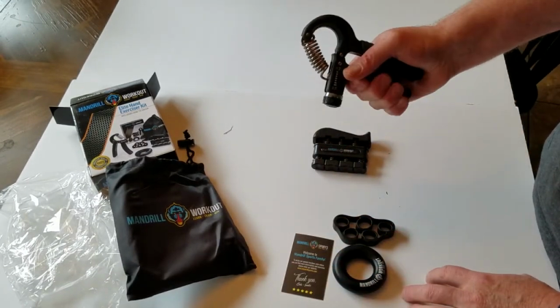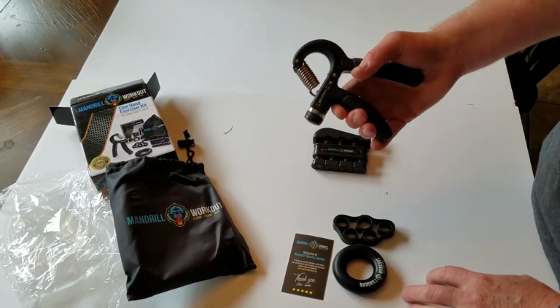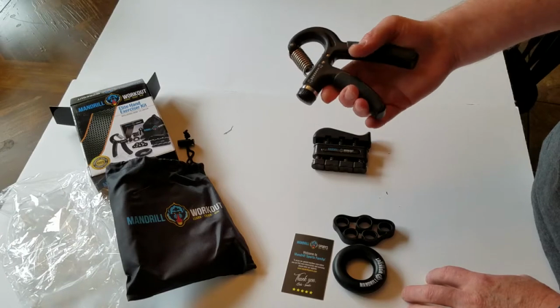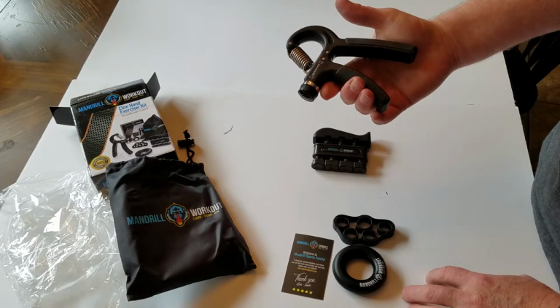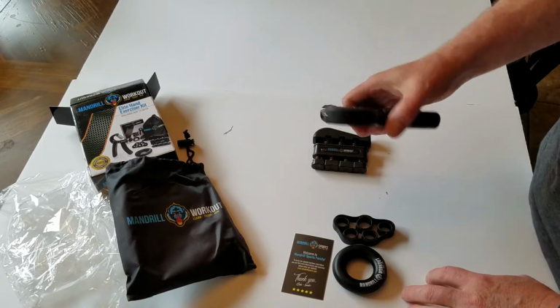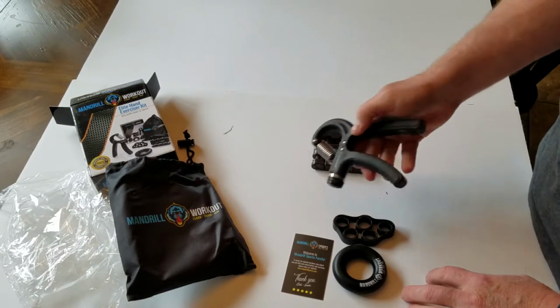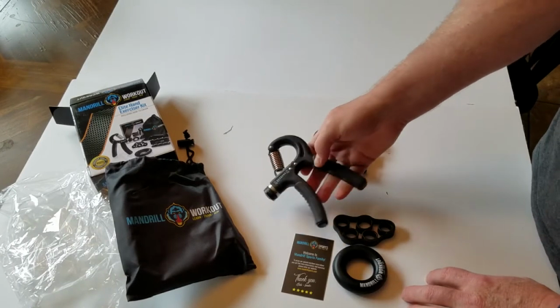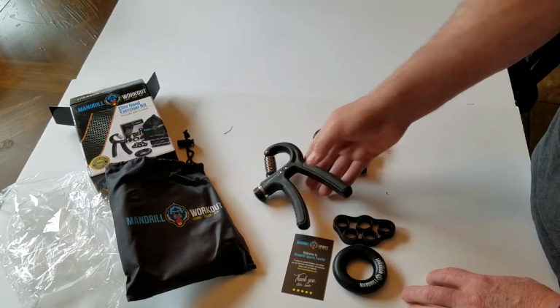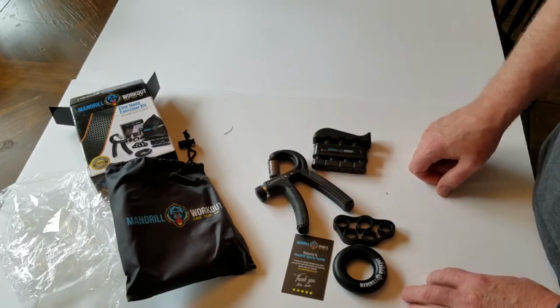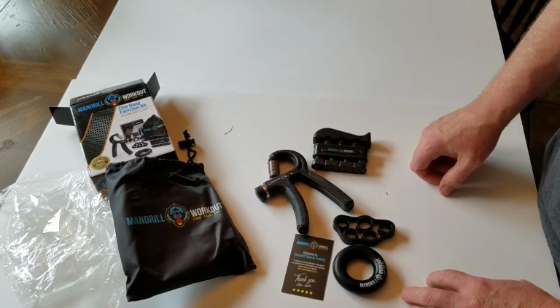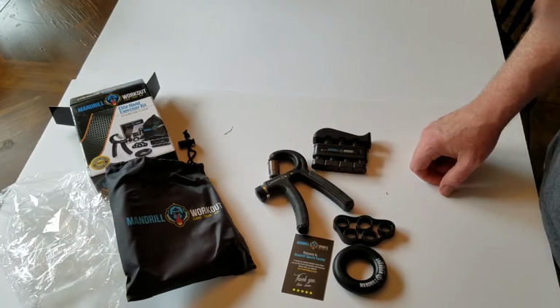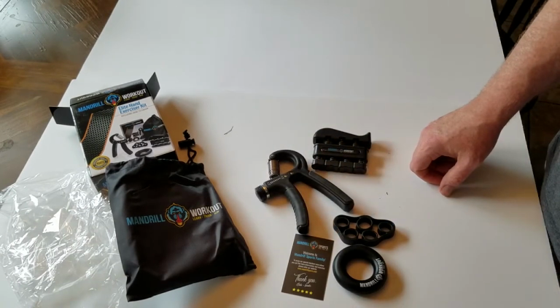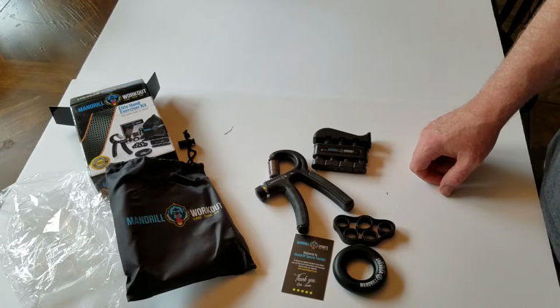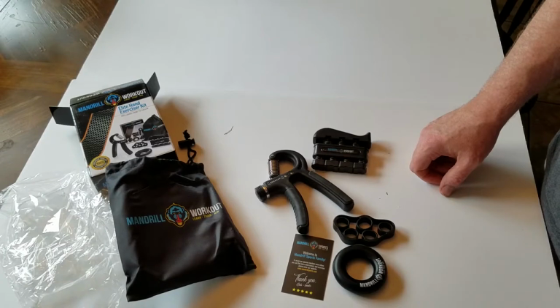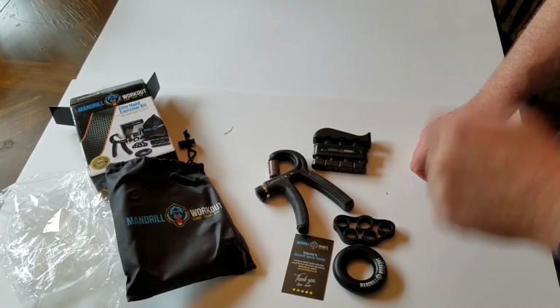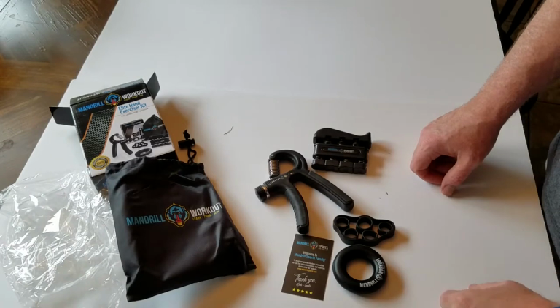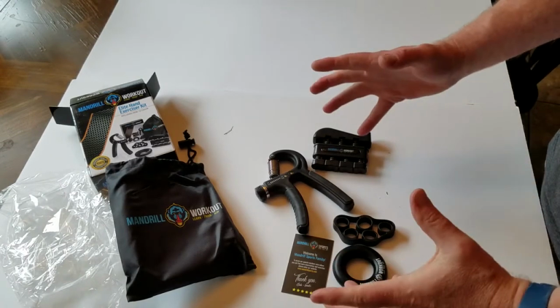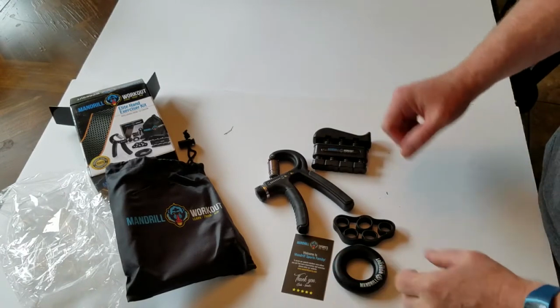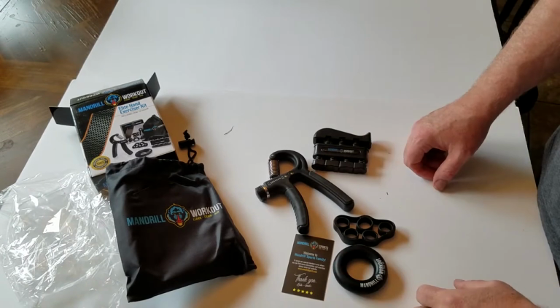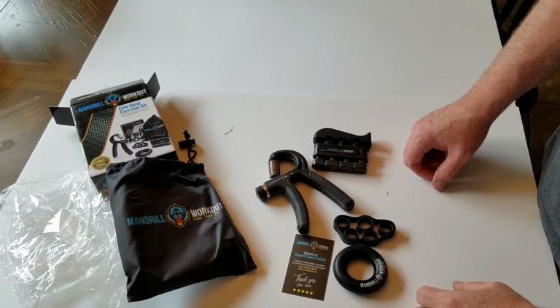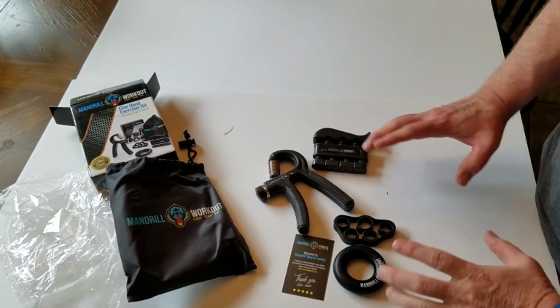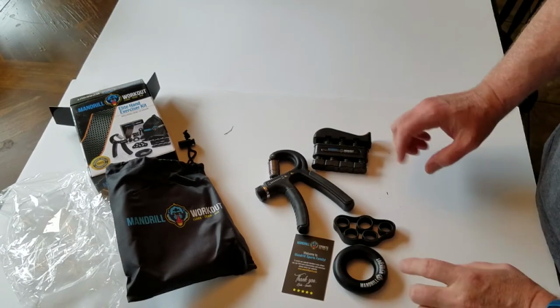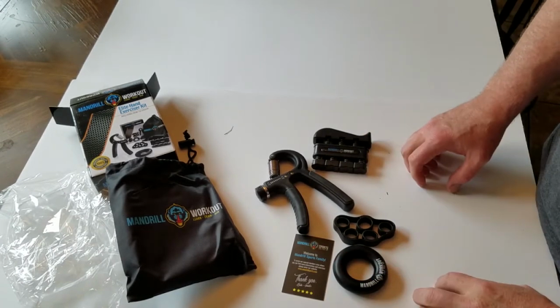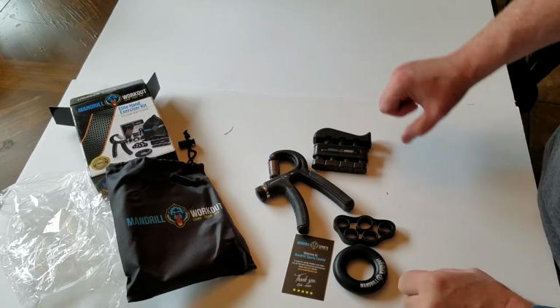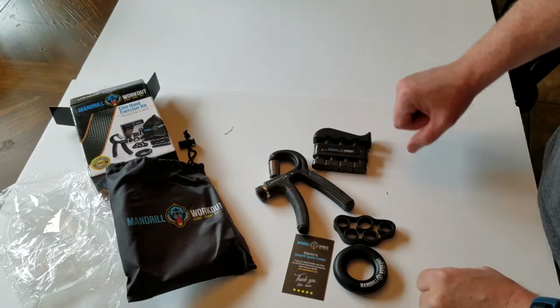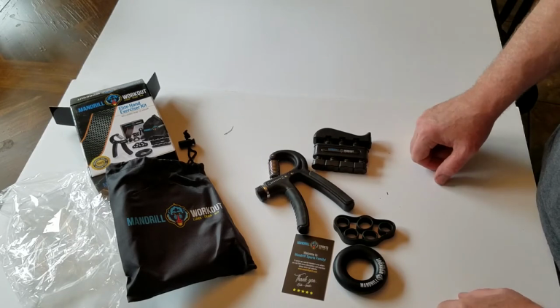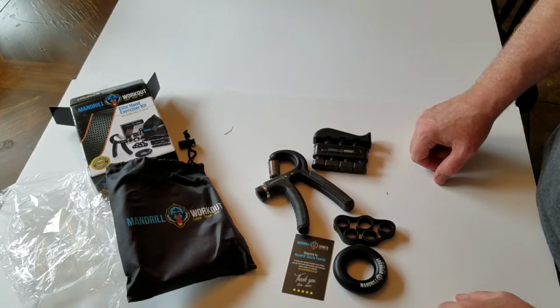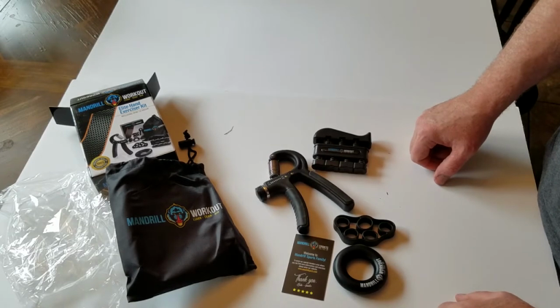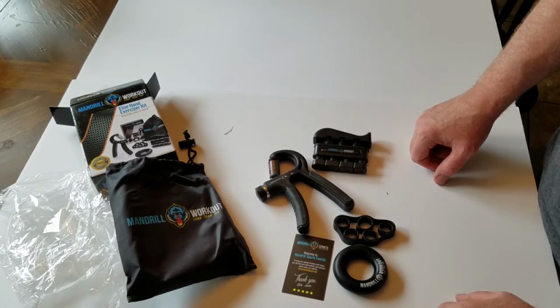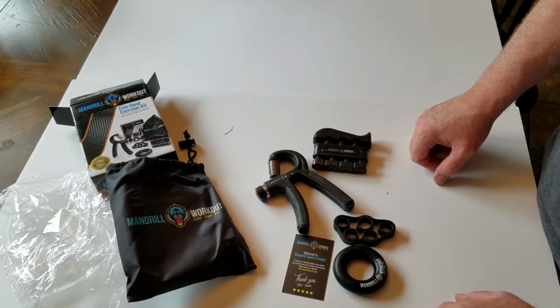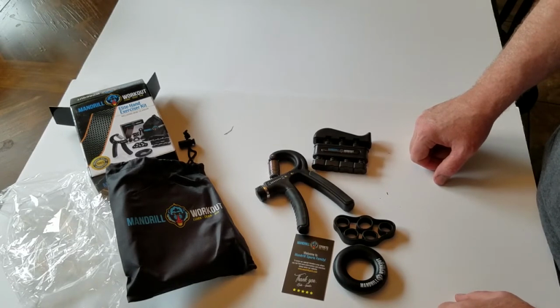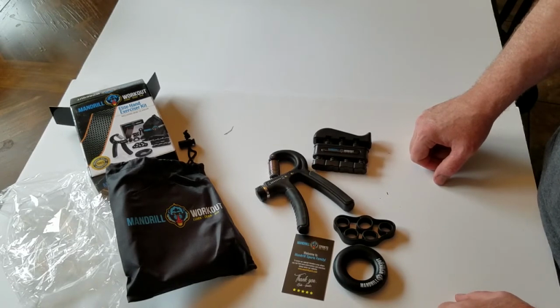I'm looking forward to trying these out and seeing if they can improve my grip so I can lift more weight on those exercises where I have to grip the bar and pull upward.